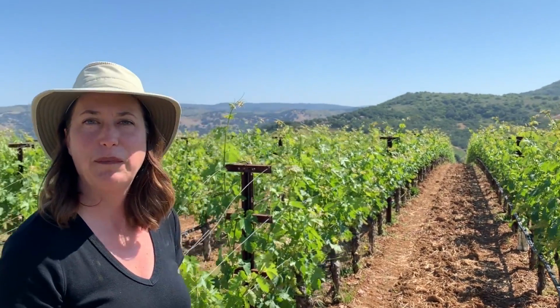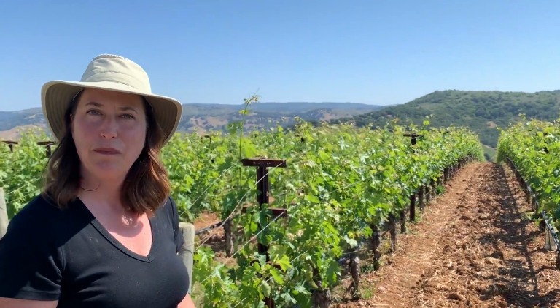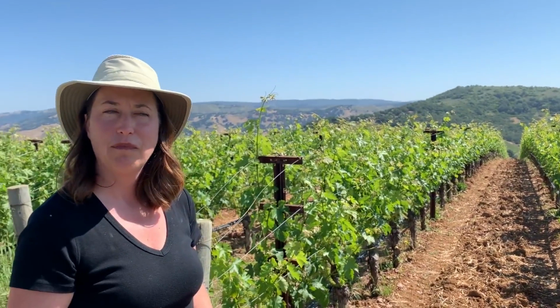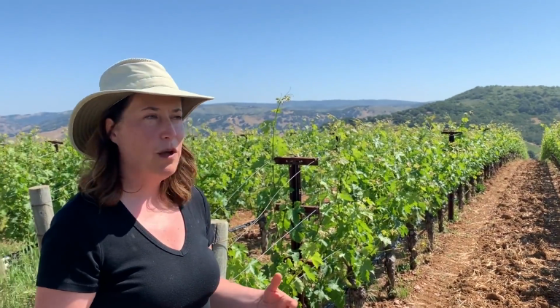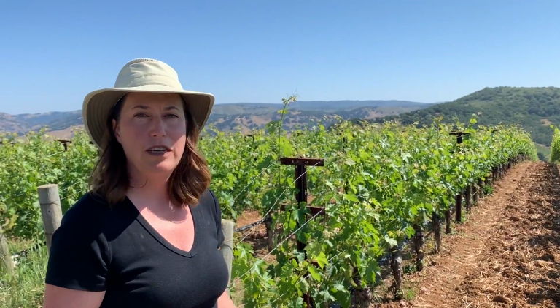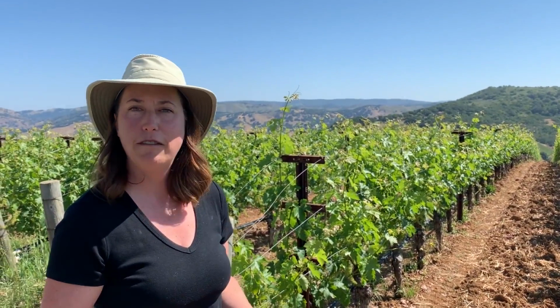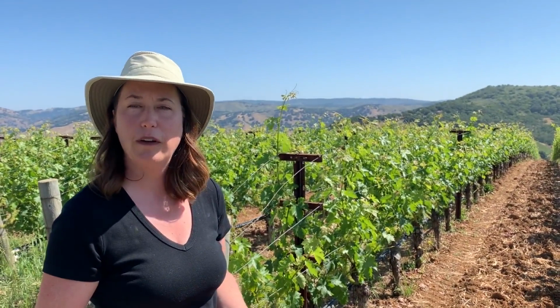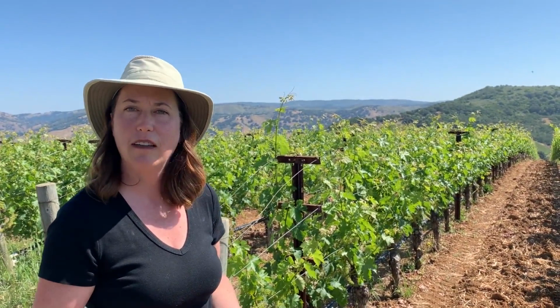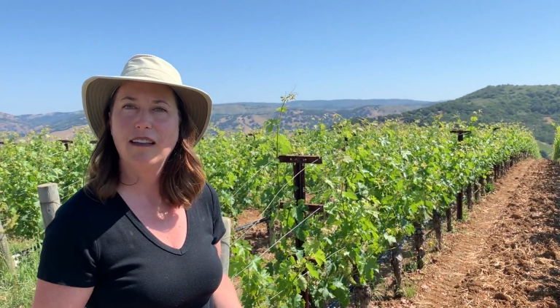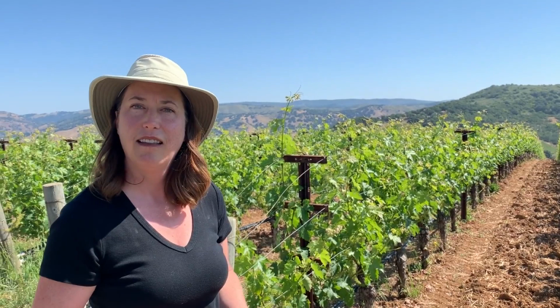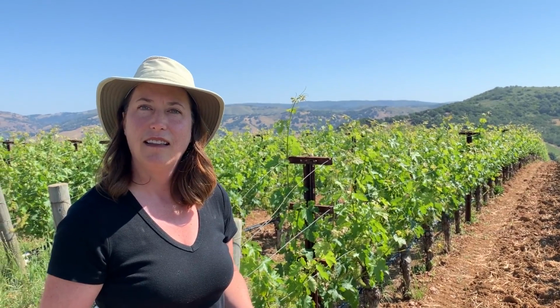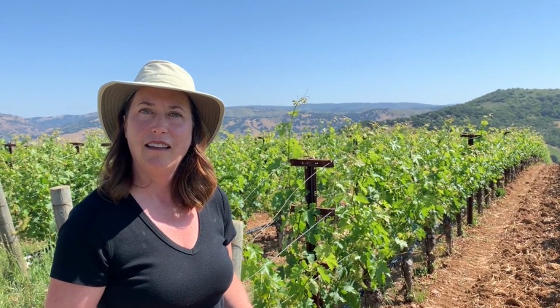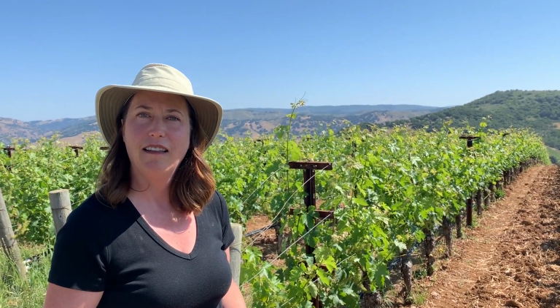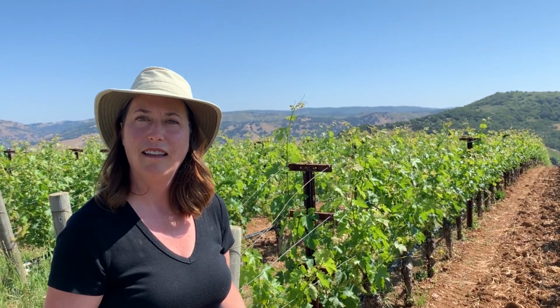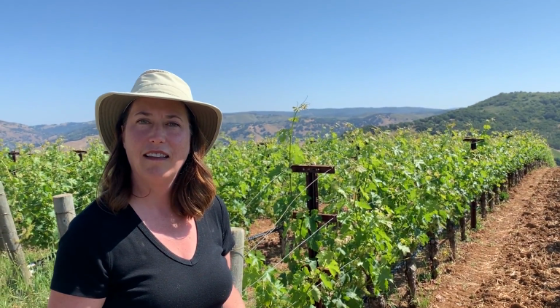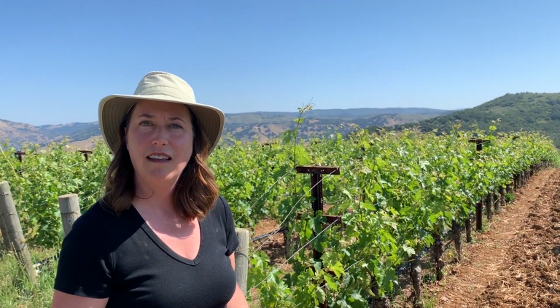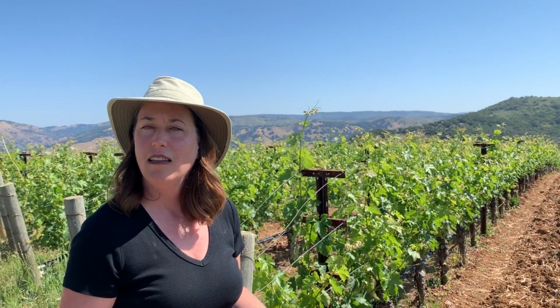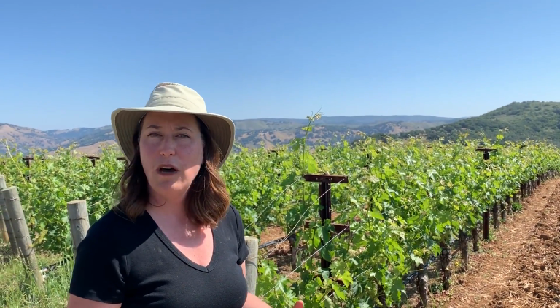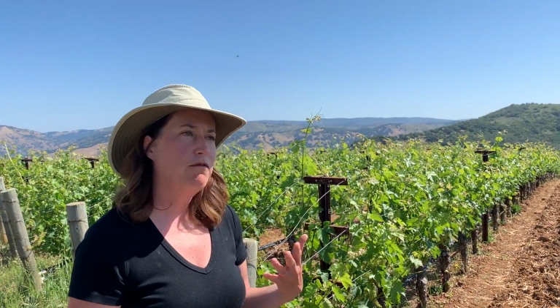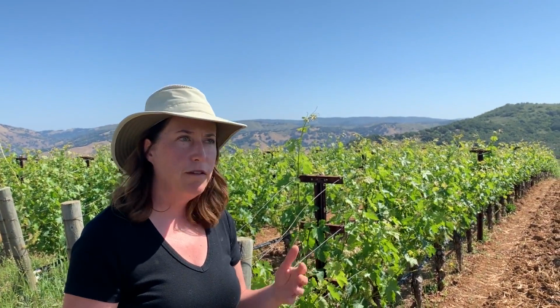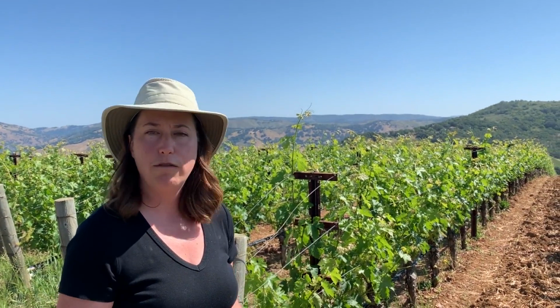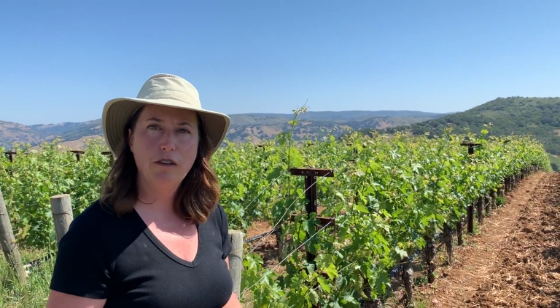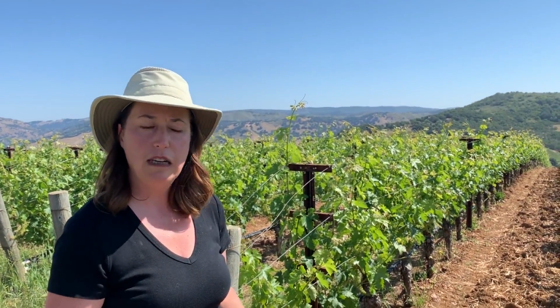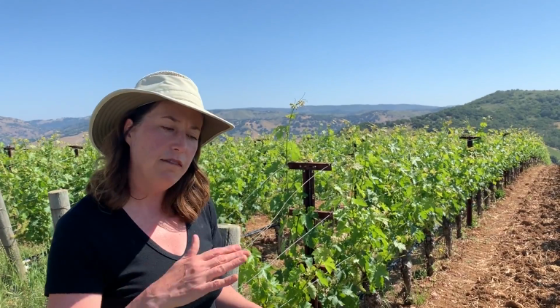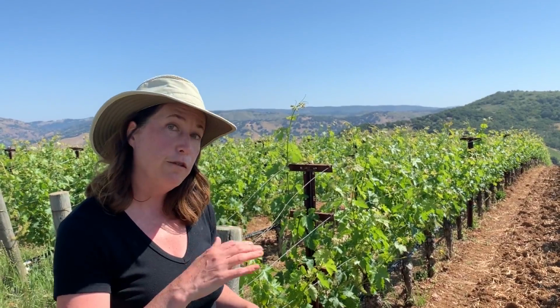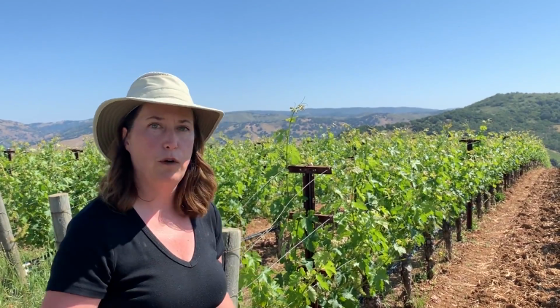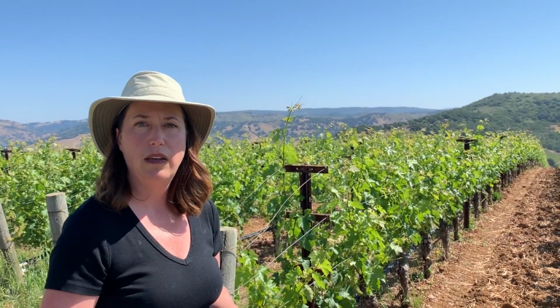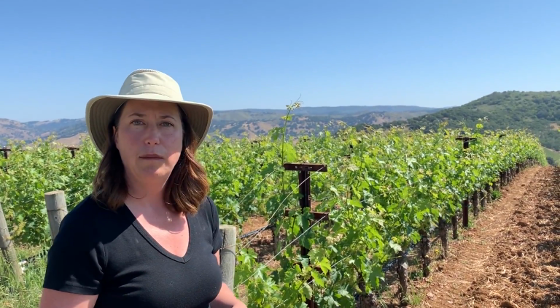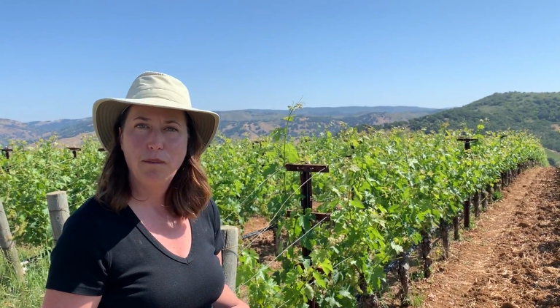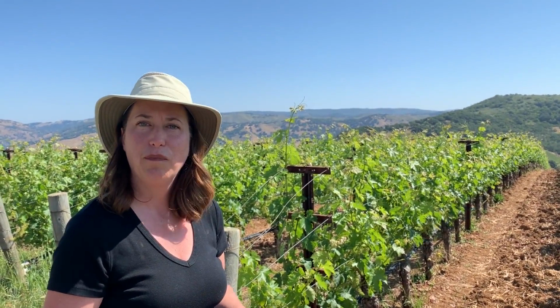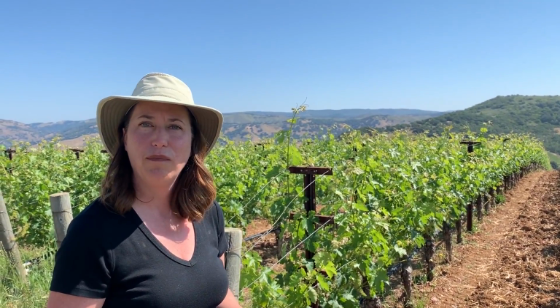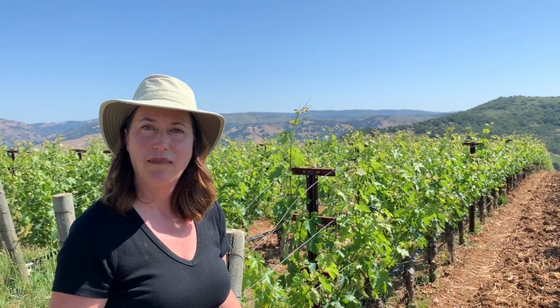The elevation here is about 1,350 feet. On the other side of the valley there's another site called Tixson Hill, which is about 350 to 400 feet — more of a foot slope. We're going to head over there and check it out to see the differences.